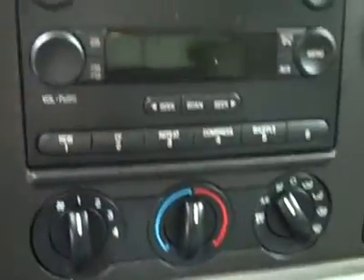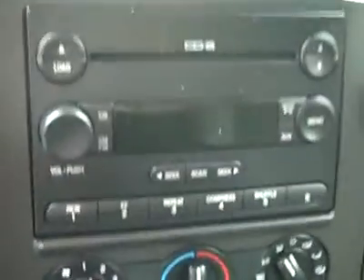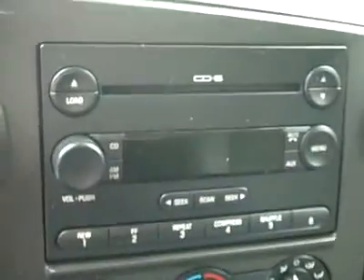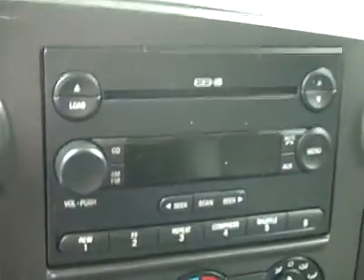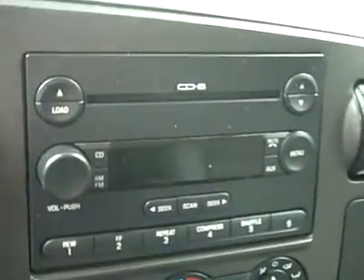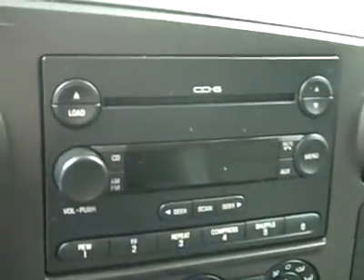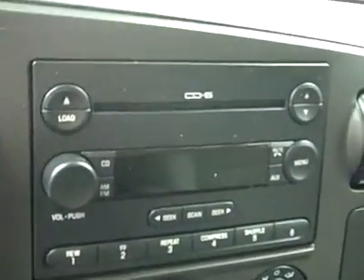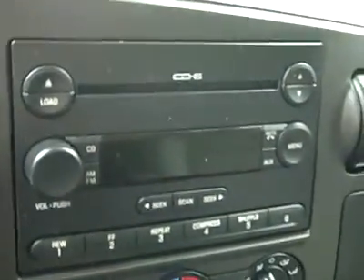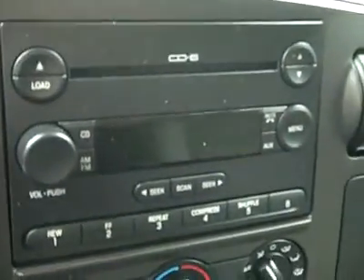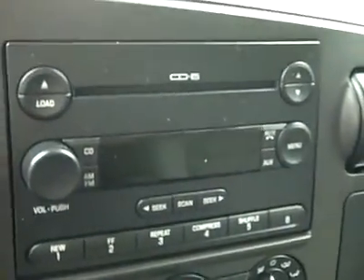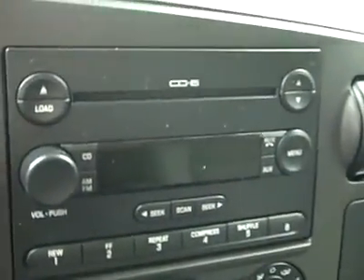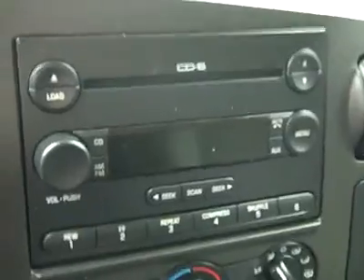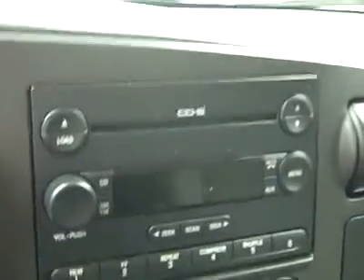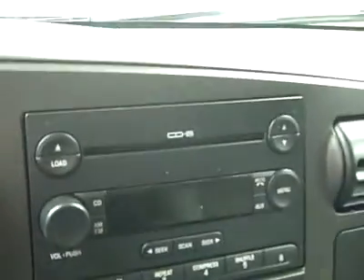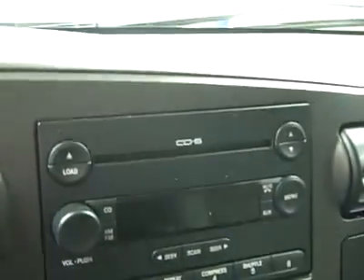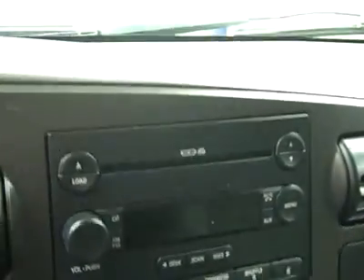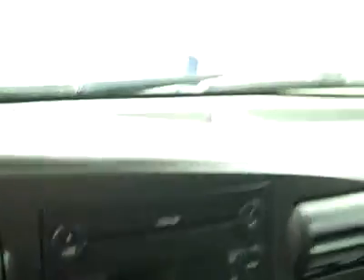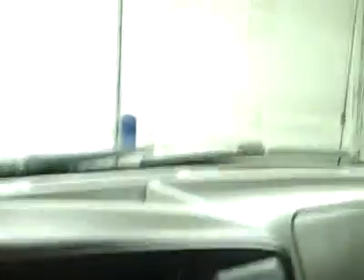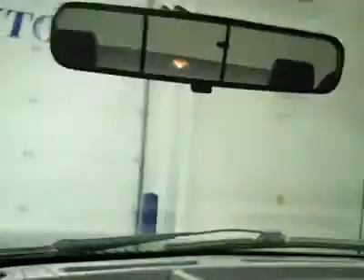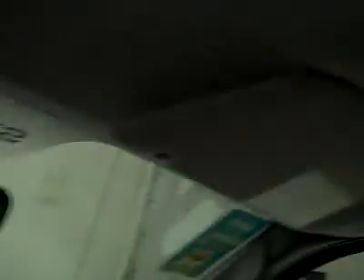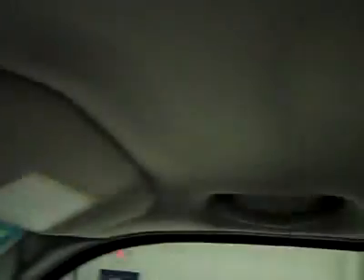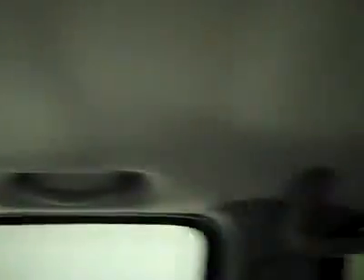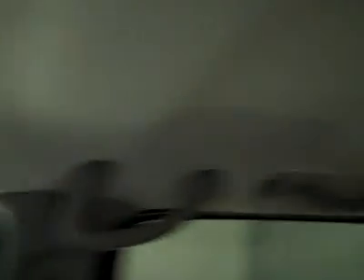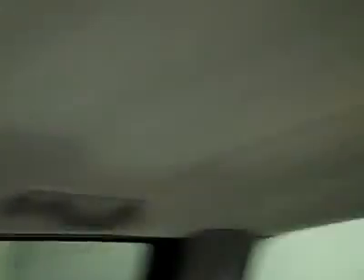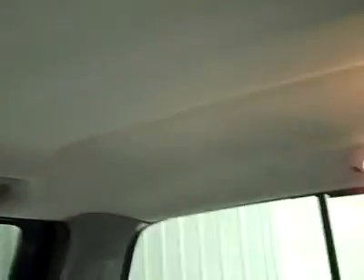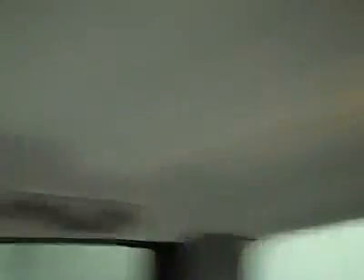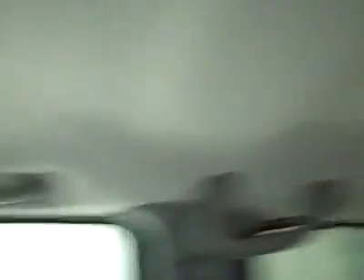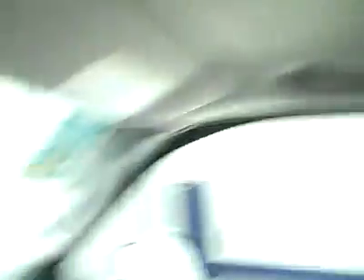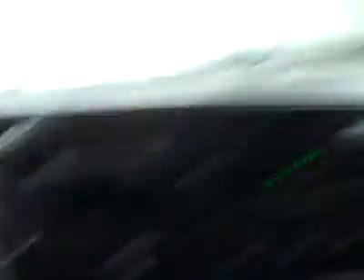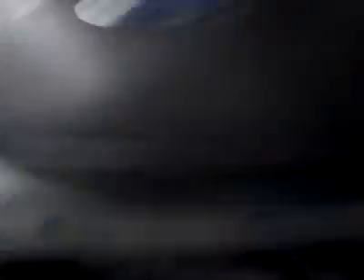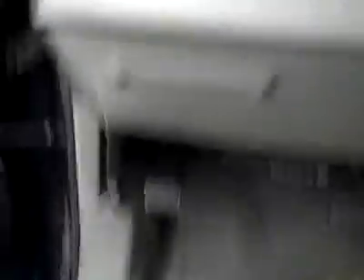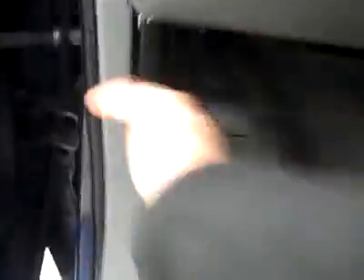Climate controls, six-disc CD changer, and radio. Fires right up. Headliner's in good shape all the way back, and the interior looks great.